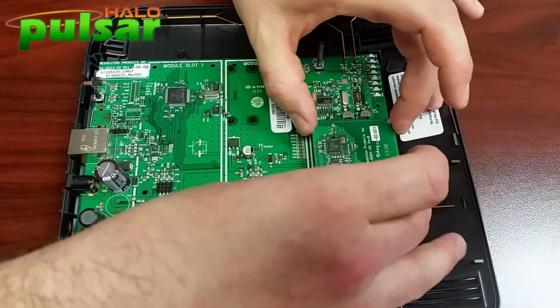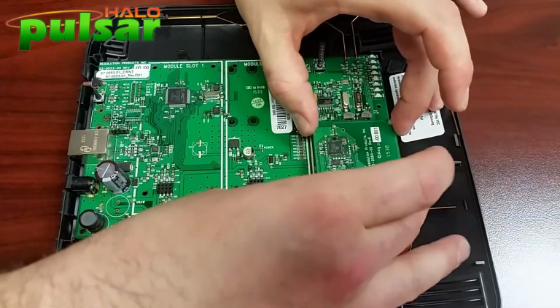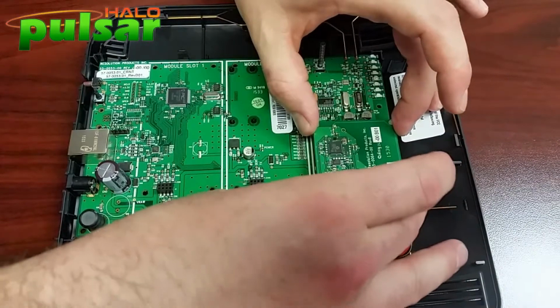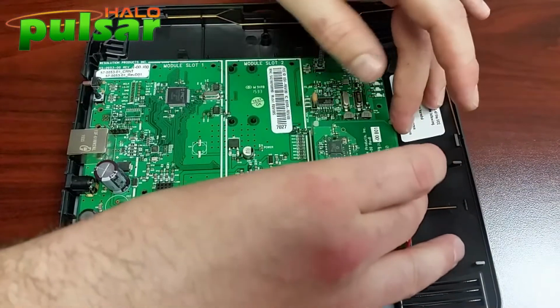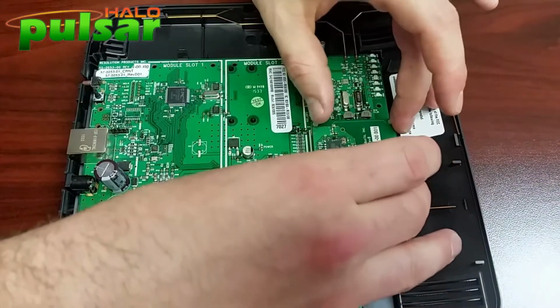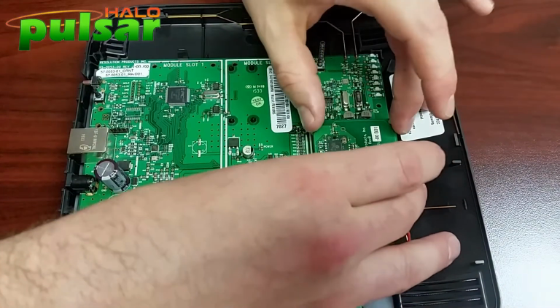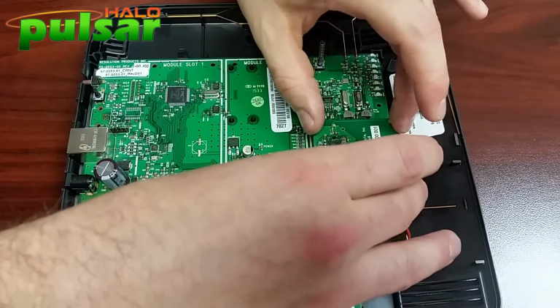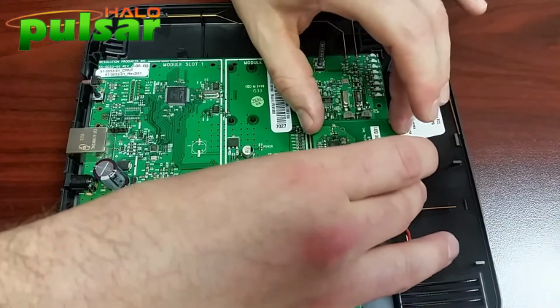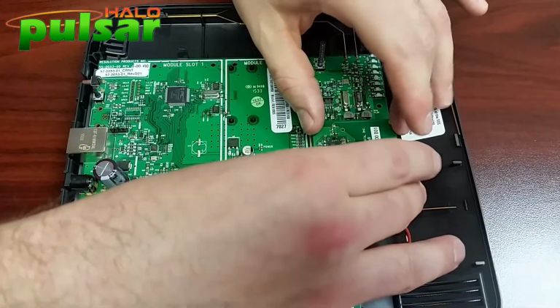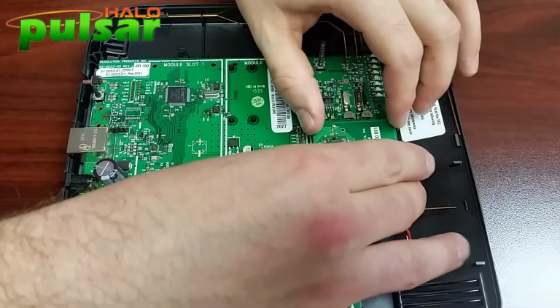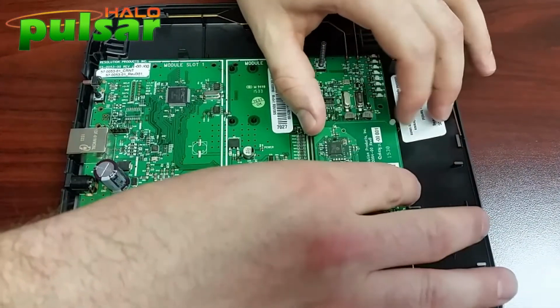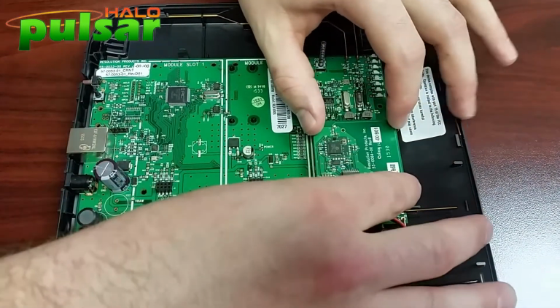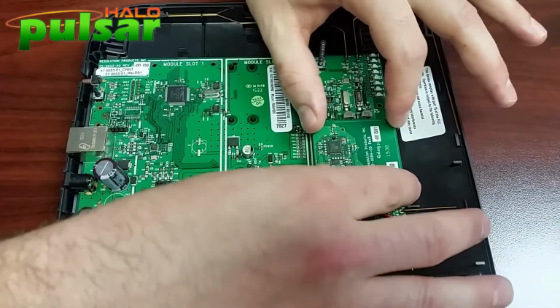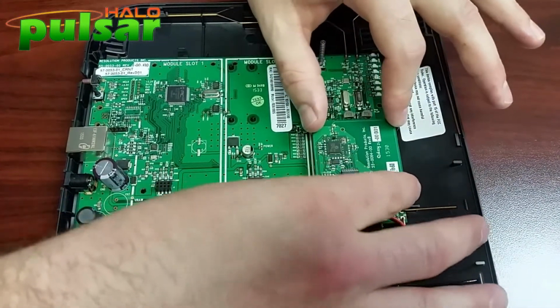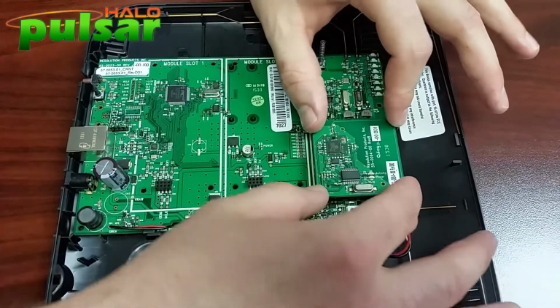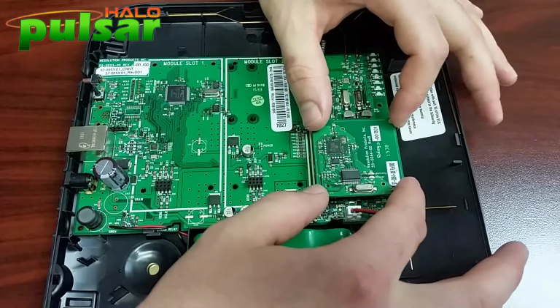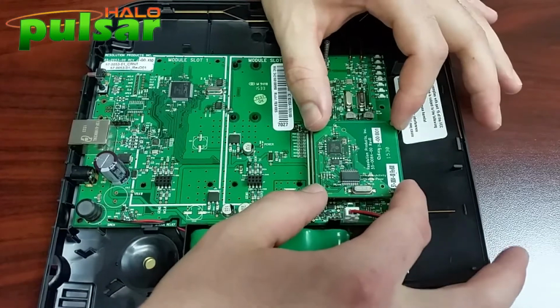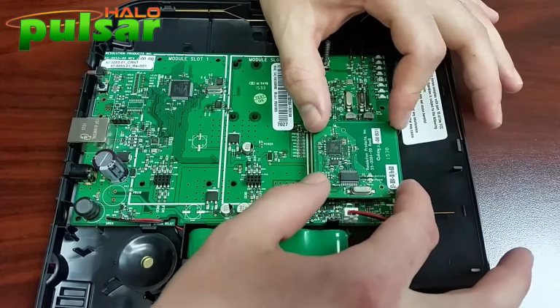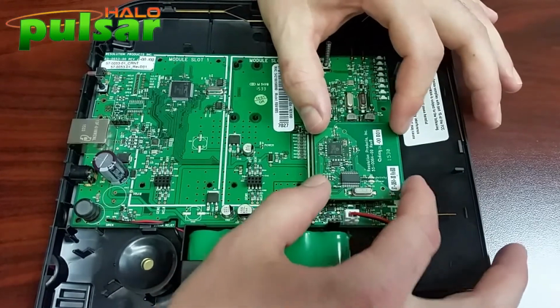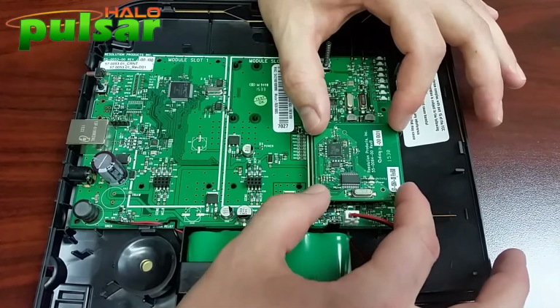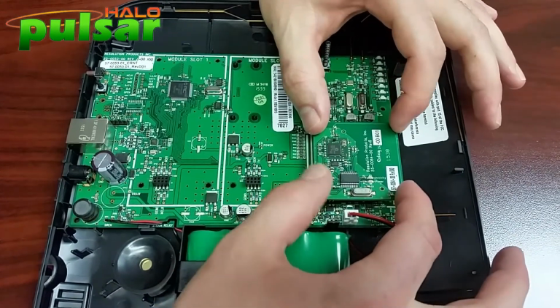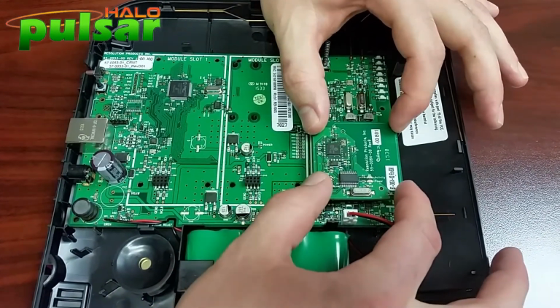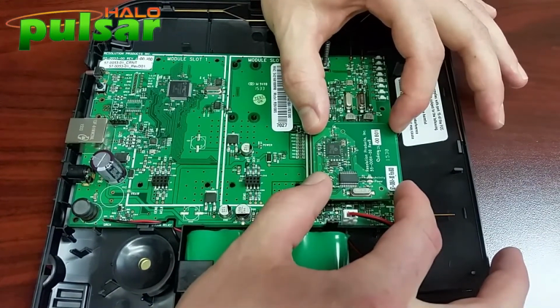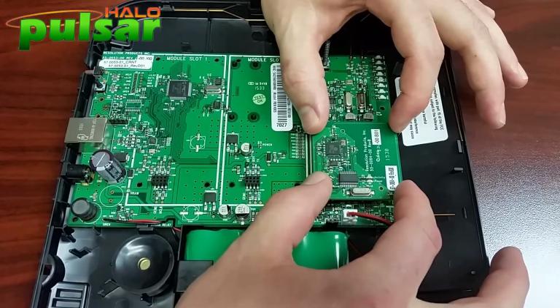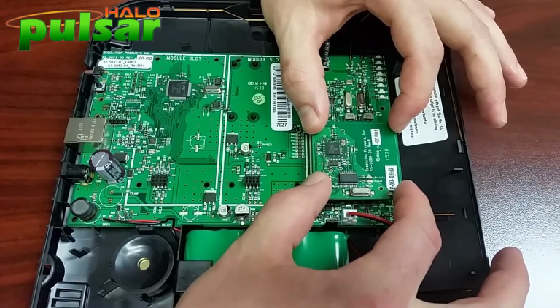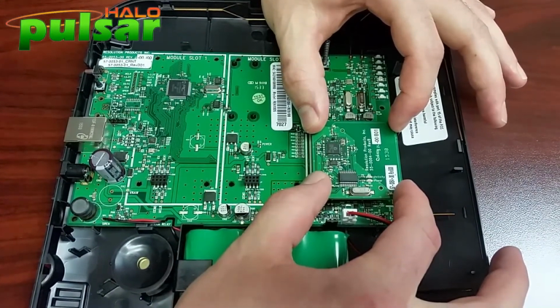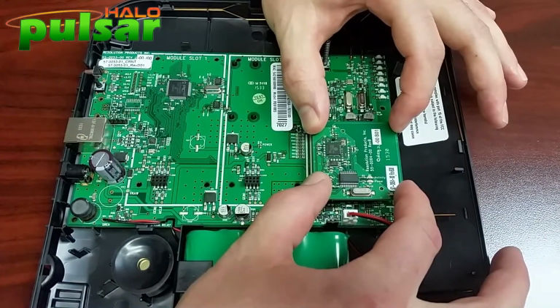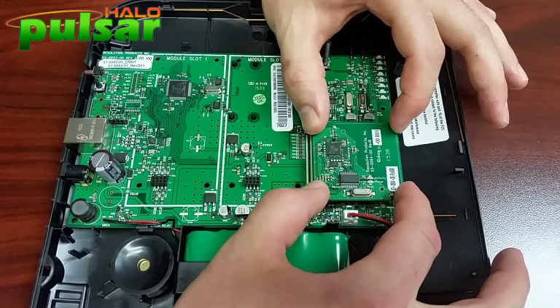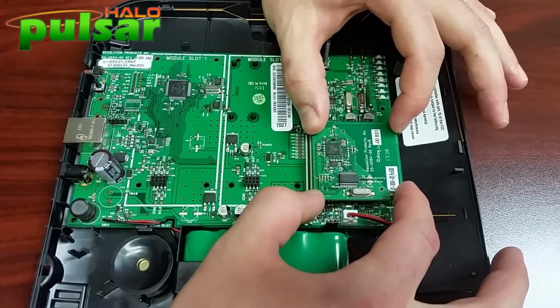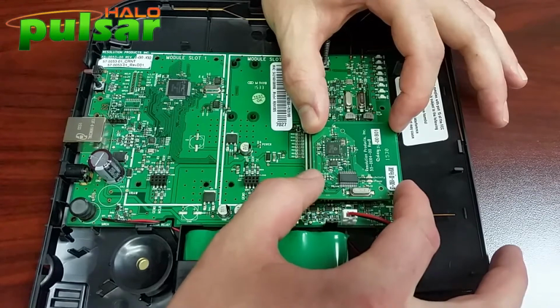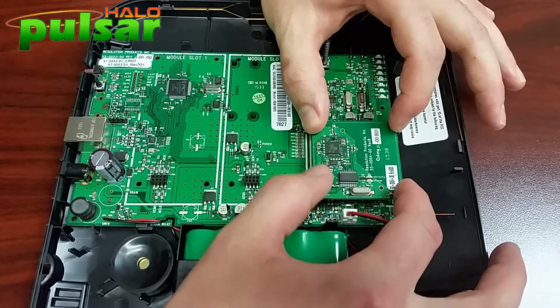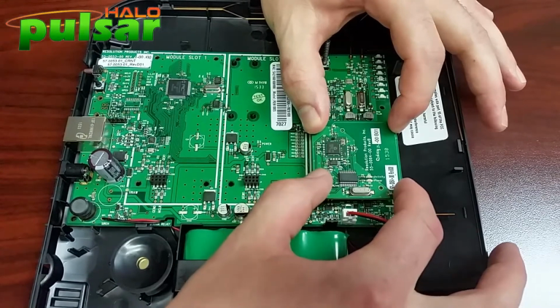We're going to line up those three pegs and line up that terminal. Once it's all firmly lined up, we're going to seat it. You're going to press down on all four corners firmly.